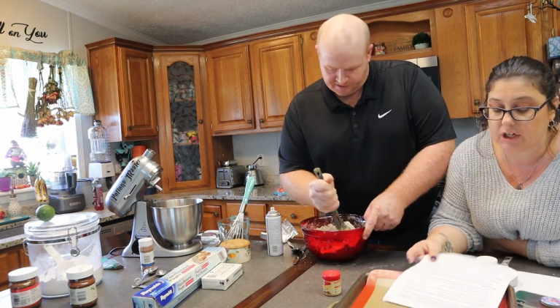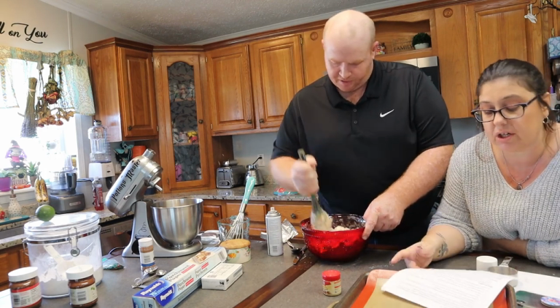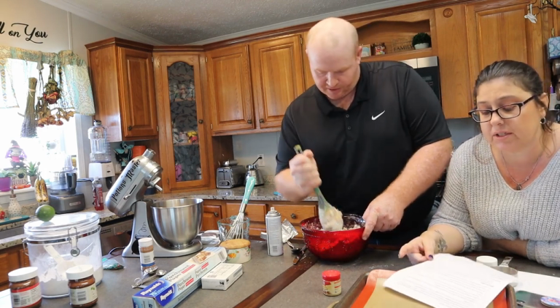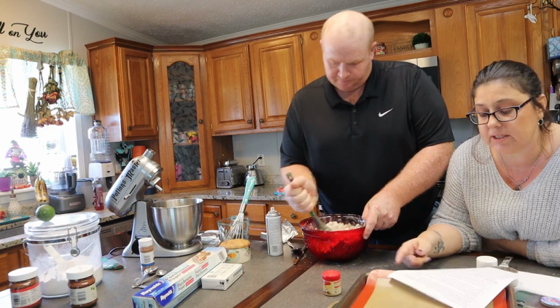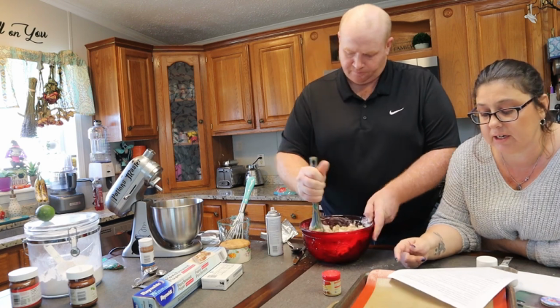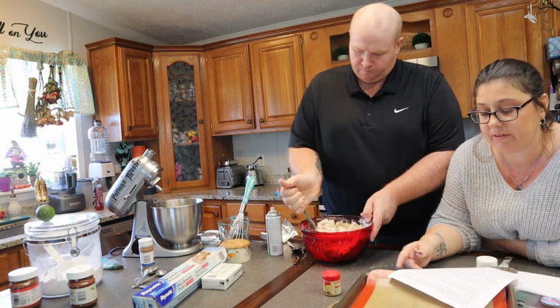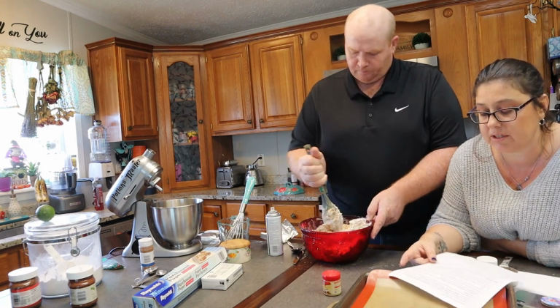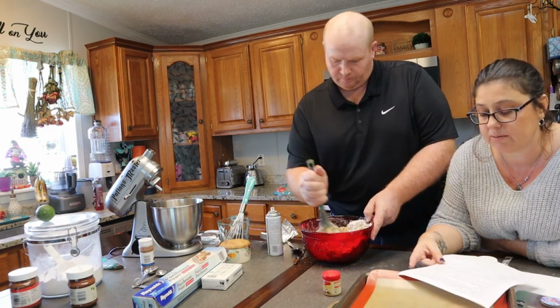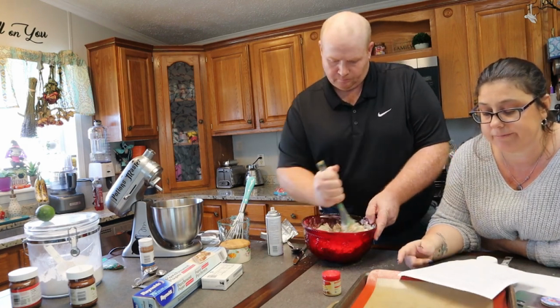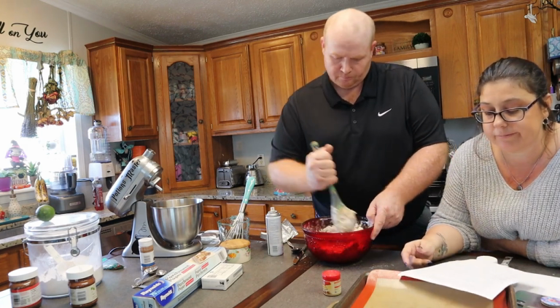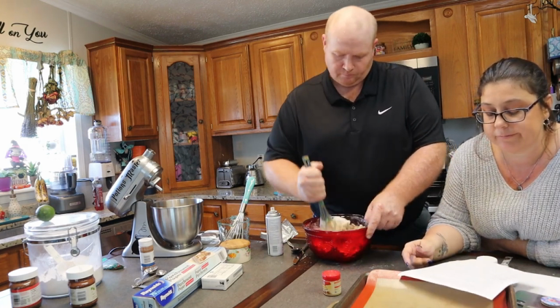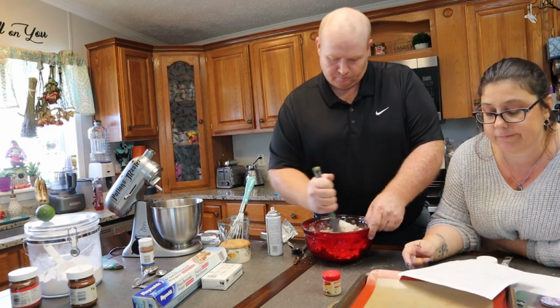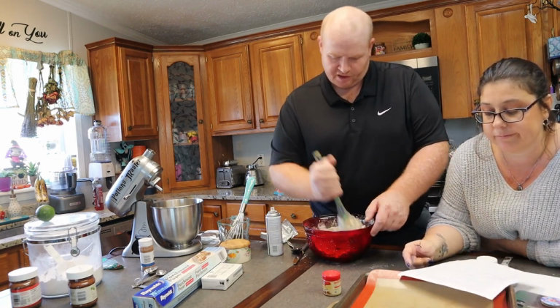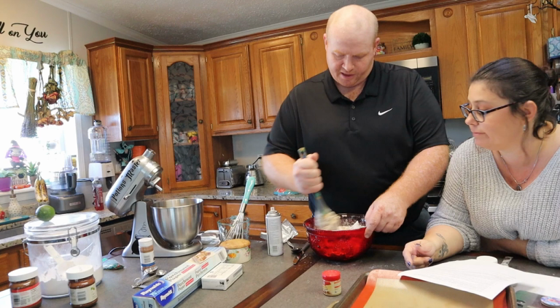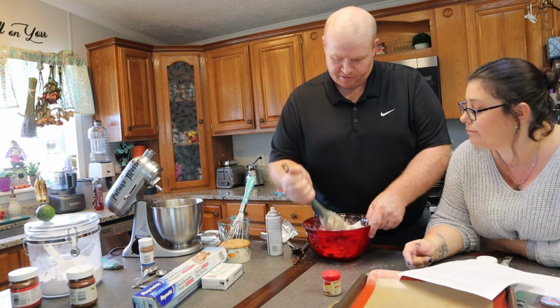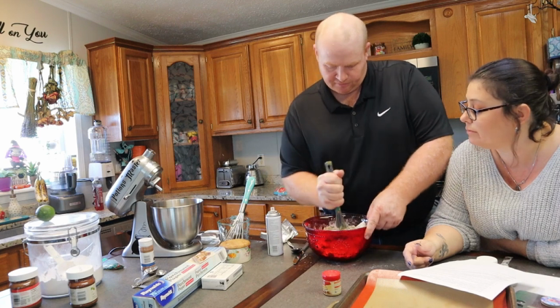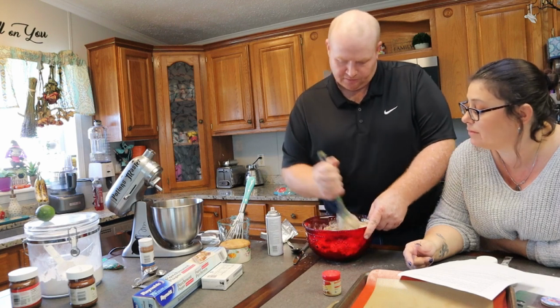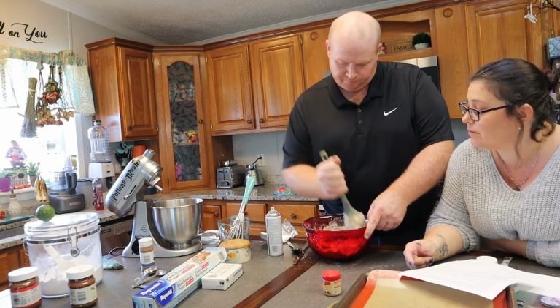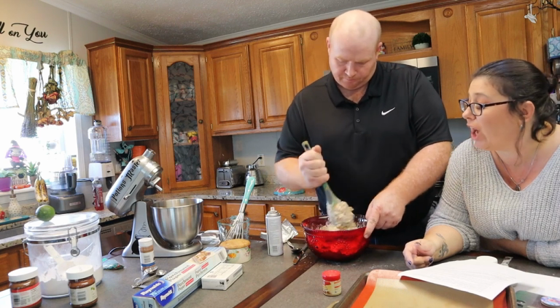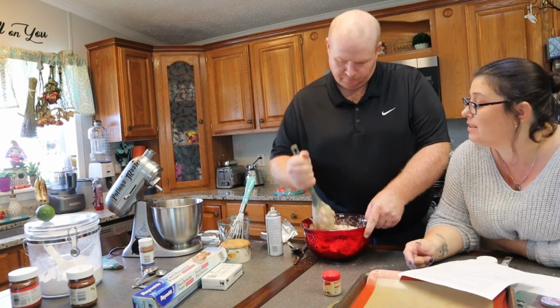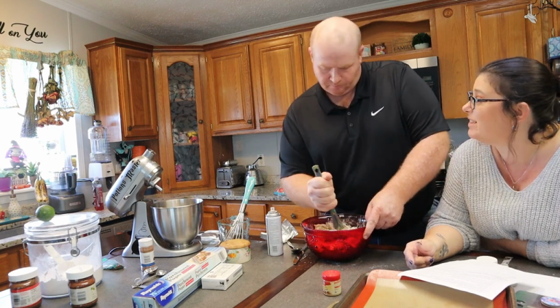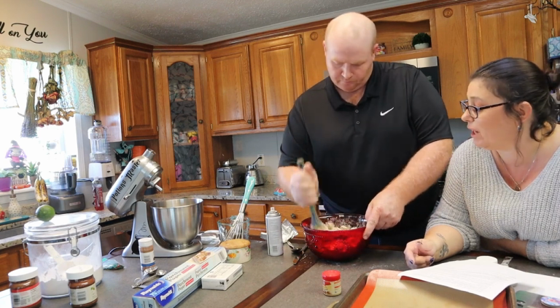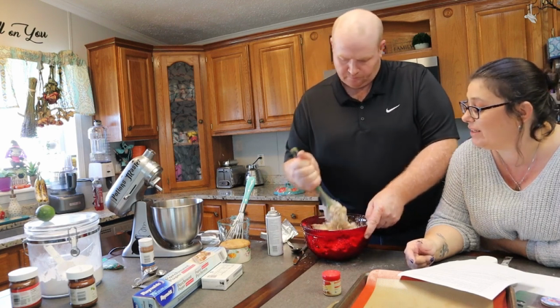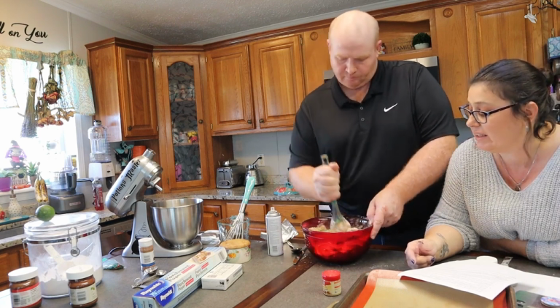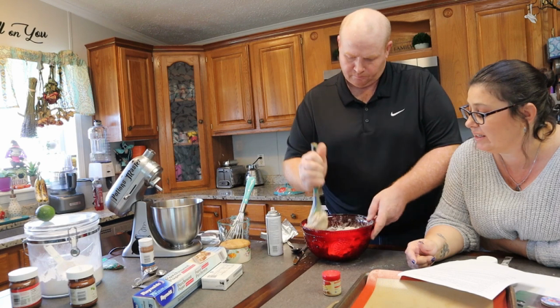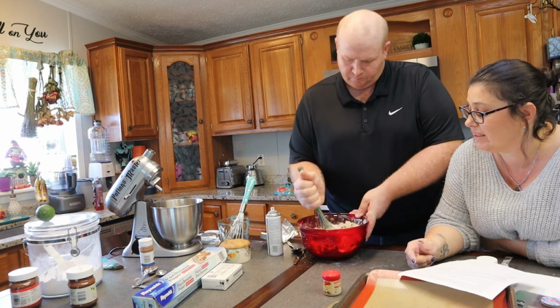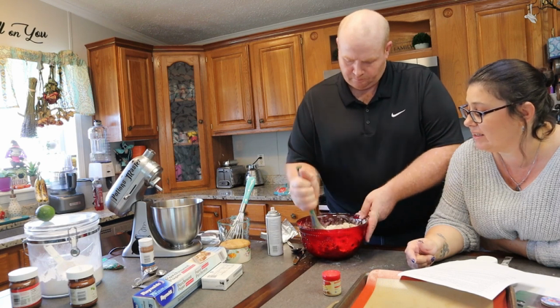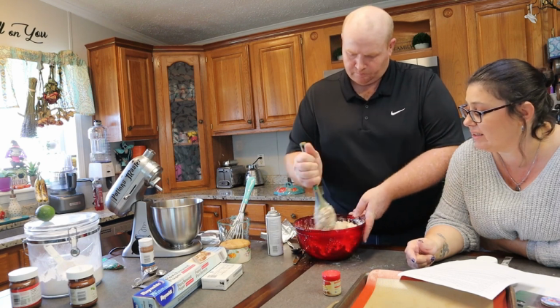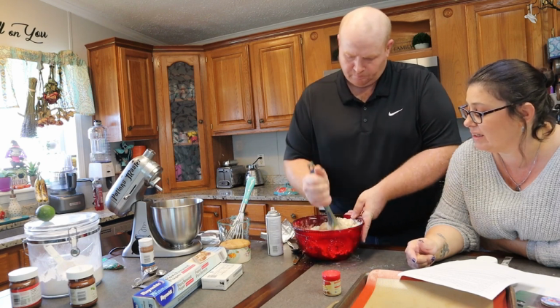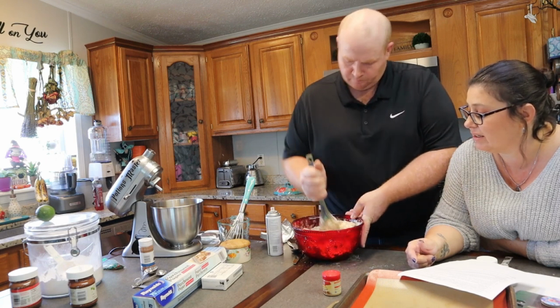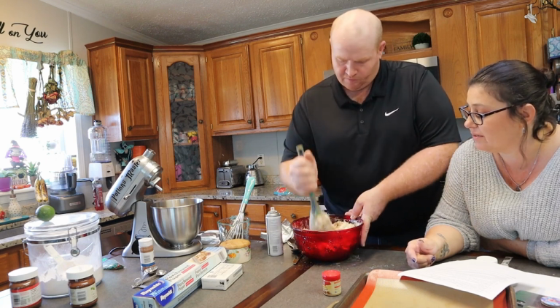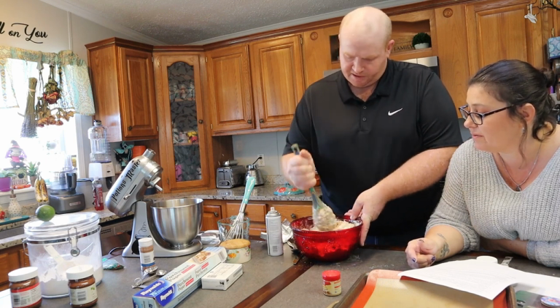Then use hands as the dough becomes stiff. Knead the dough until it's easy to handle, approximately 10 to 15 minutes. It's got to be done with my hands now — it's going to be hot. I'm going to mix it.